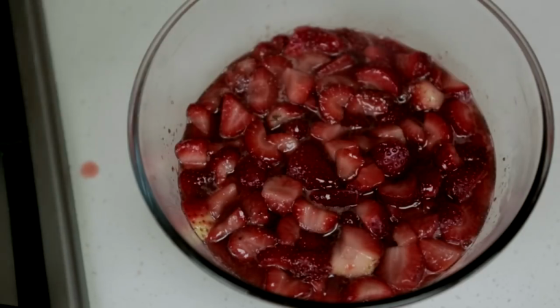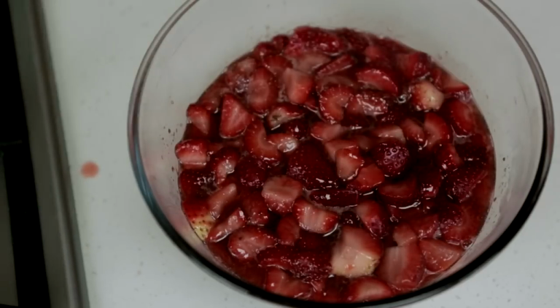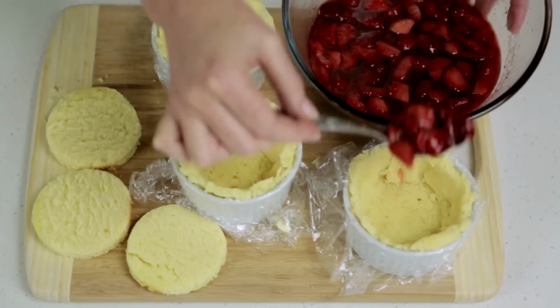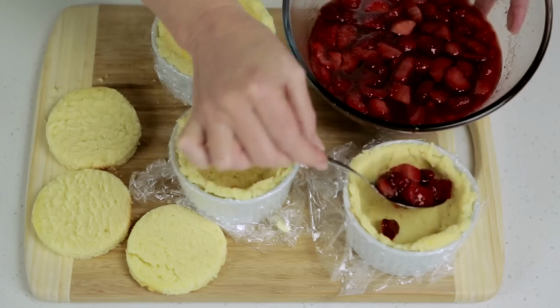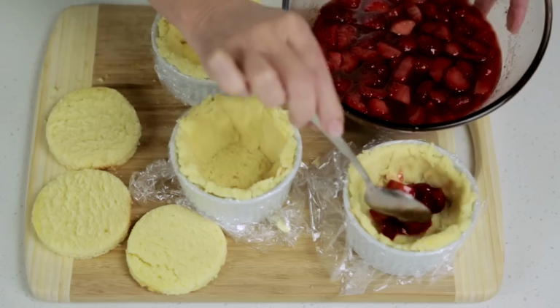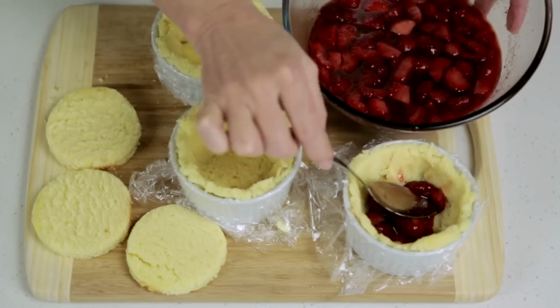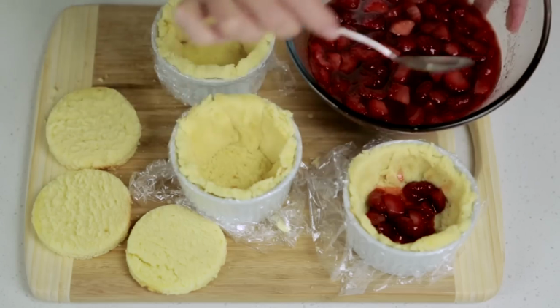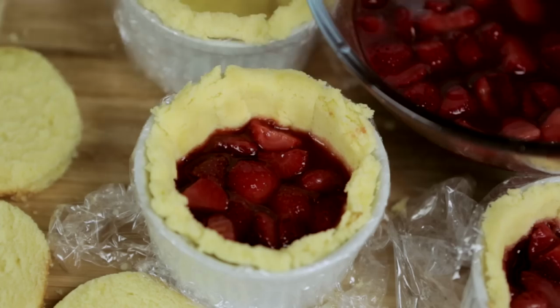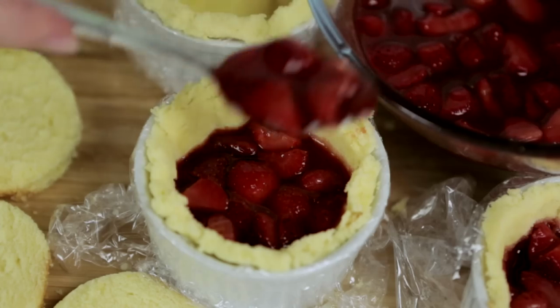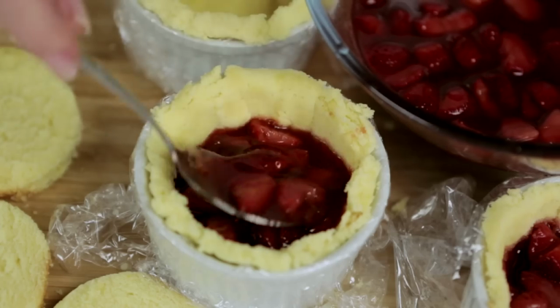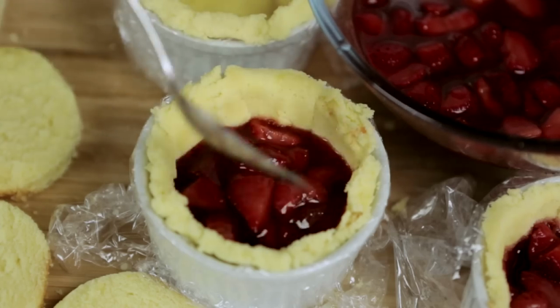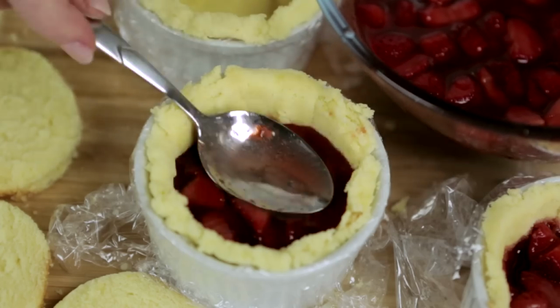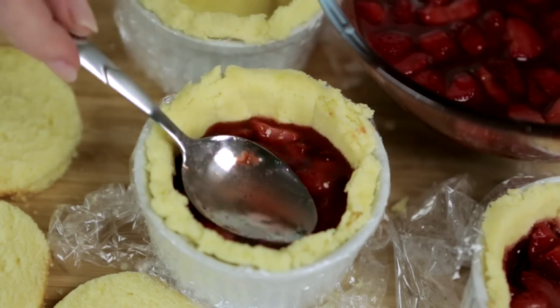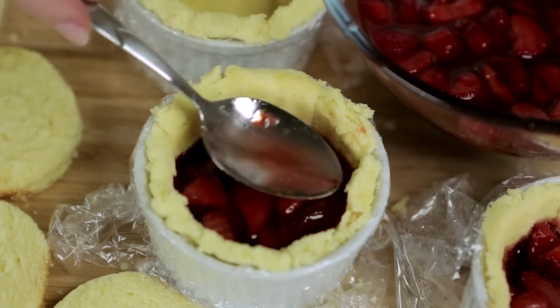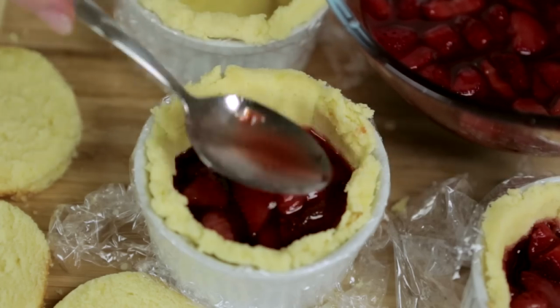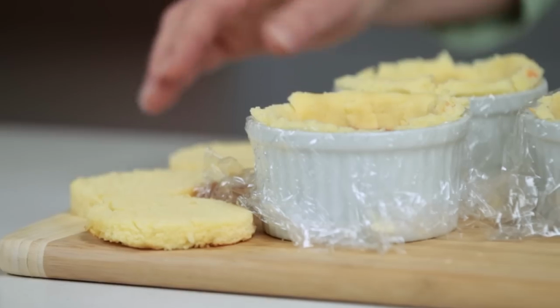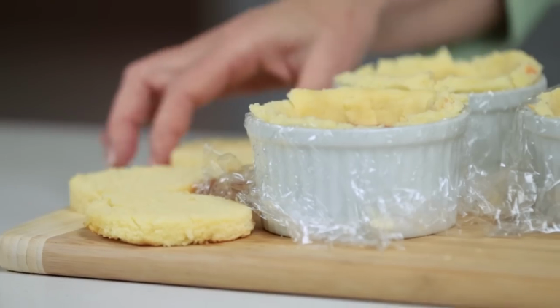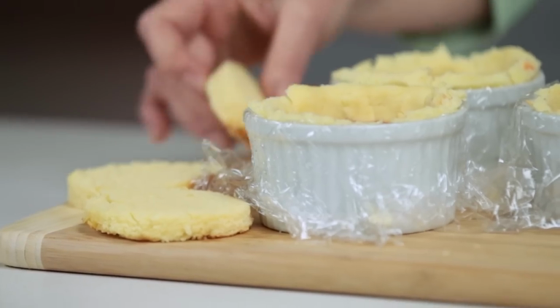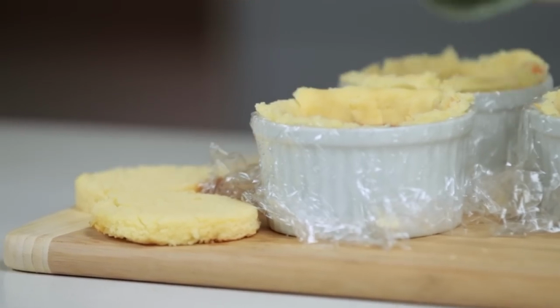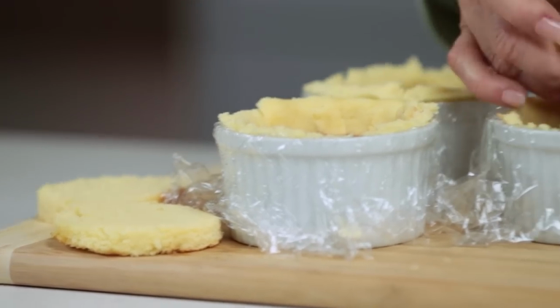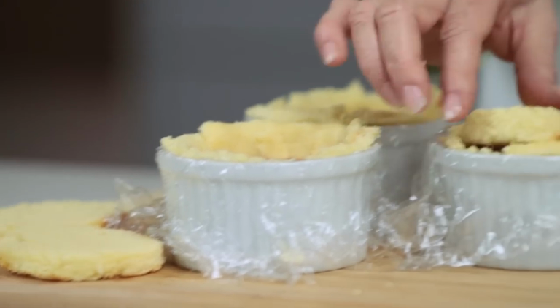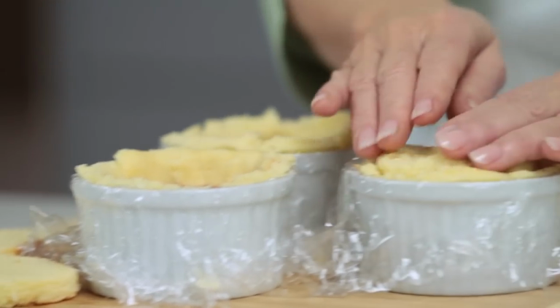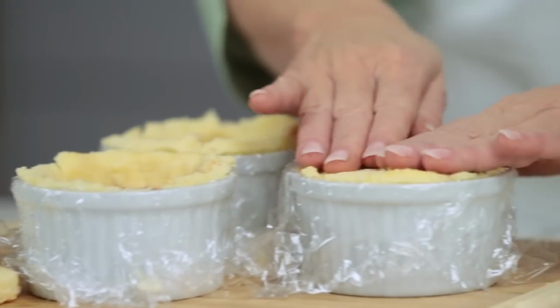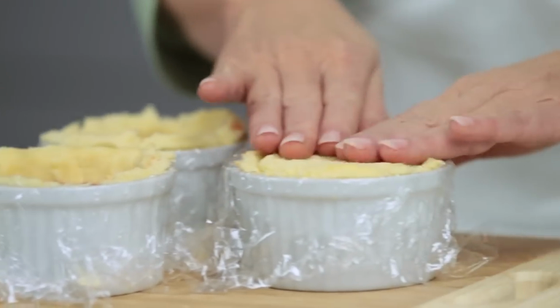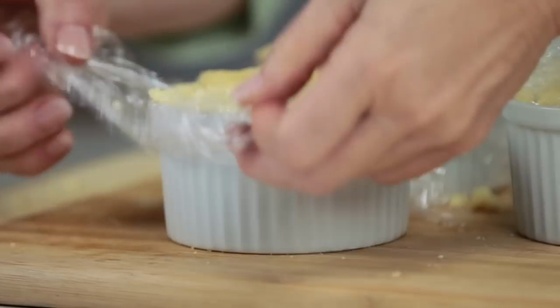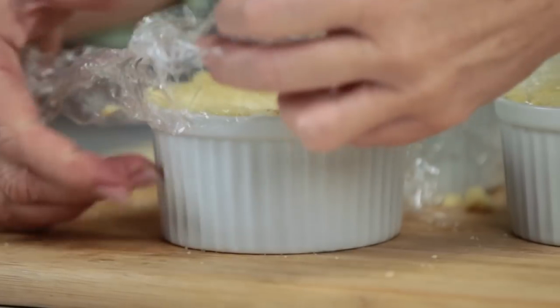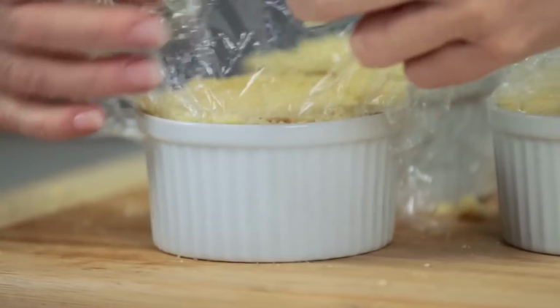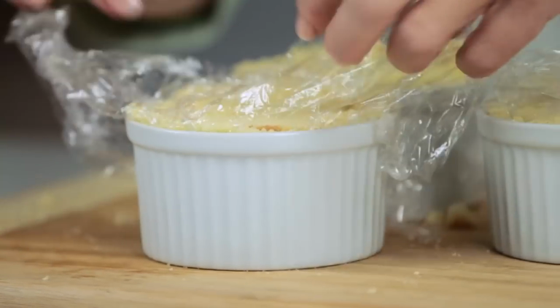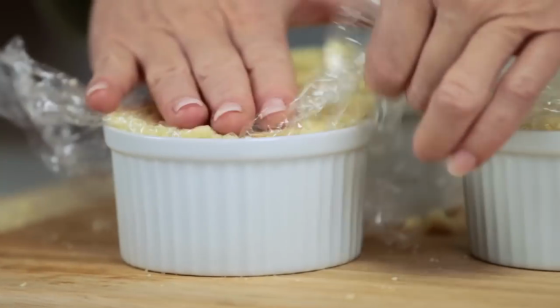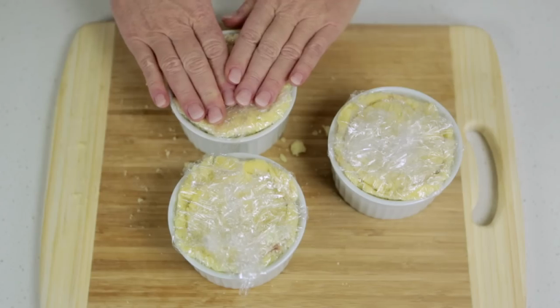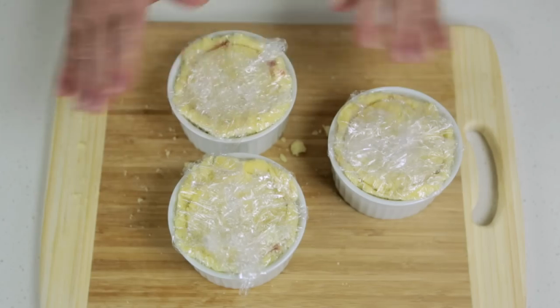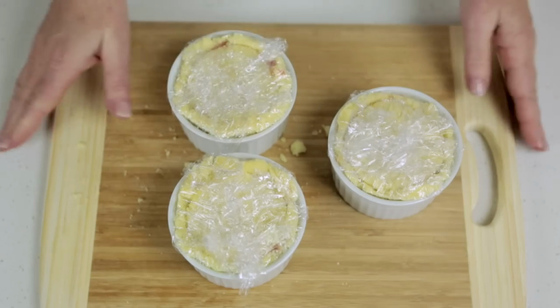Using two thirds of the strawberry mixture, spoon and firmly pack into the cake-lined moulds. Cover with the cake round and fold the plastic over the top, then place in the refrigerator.